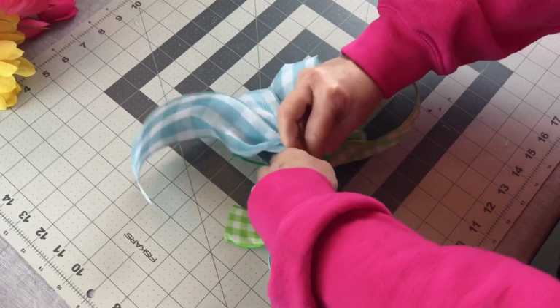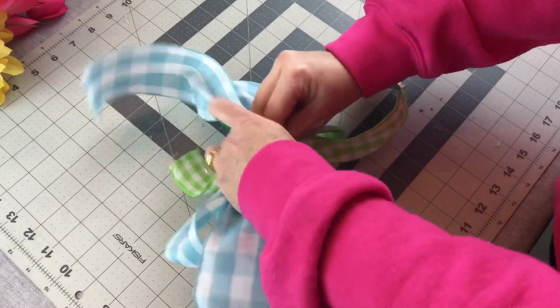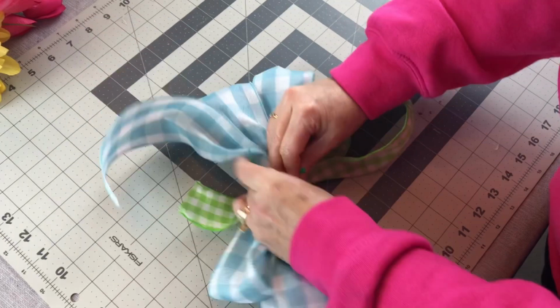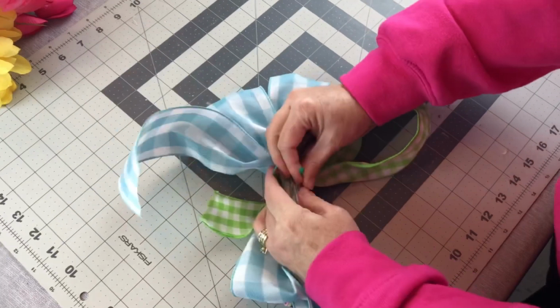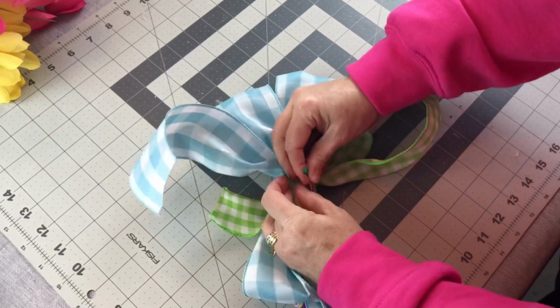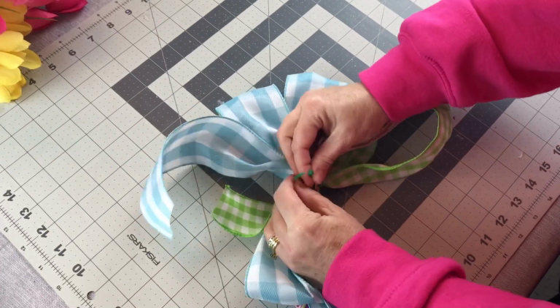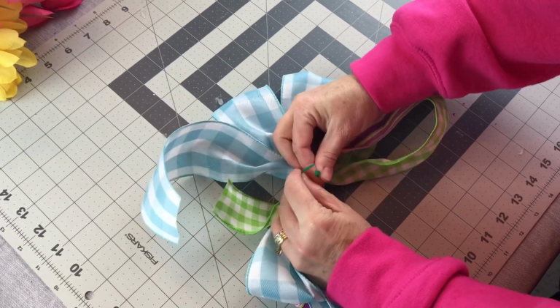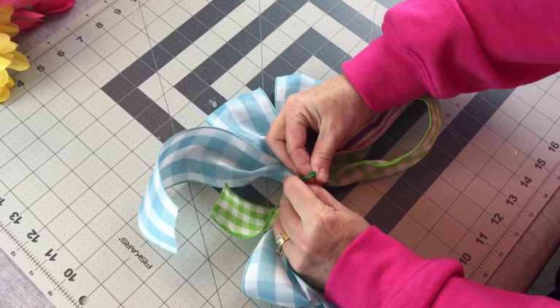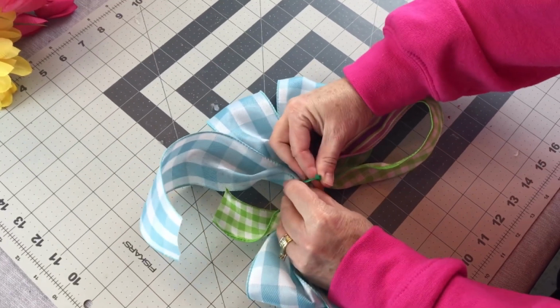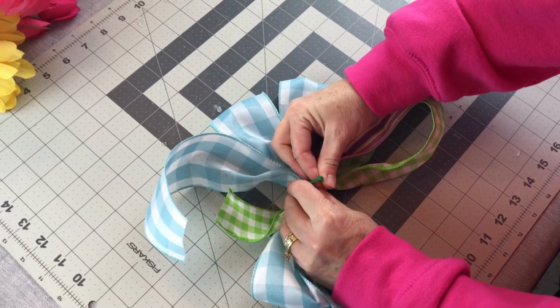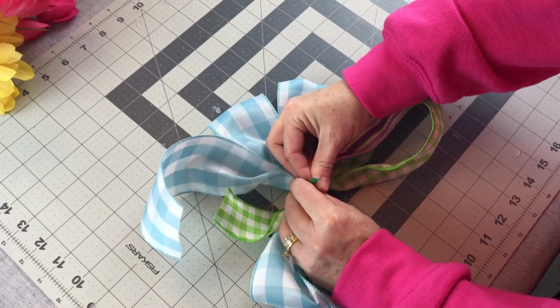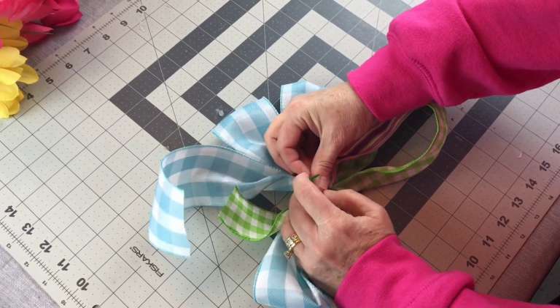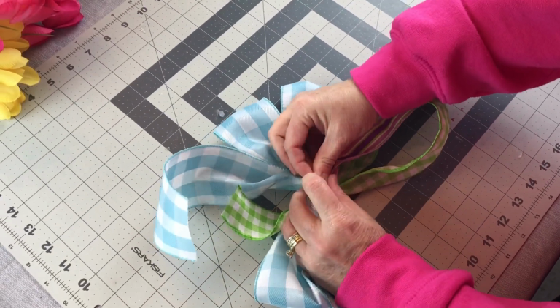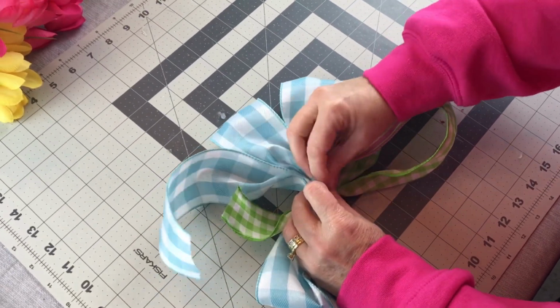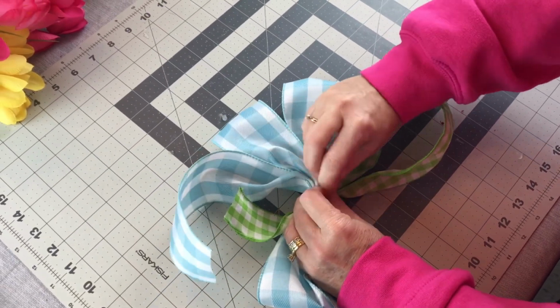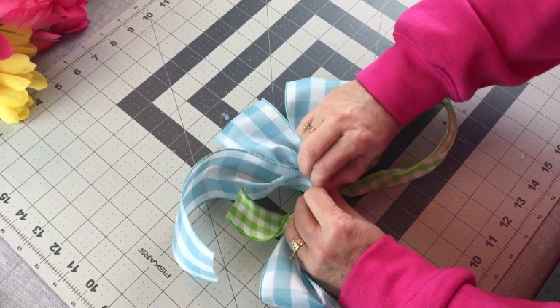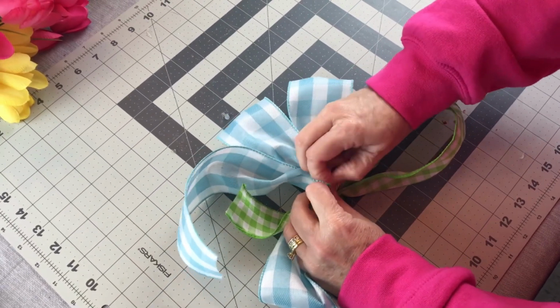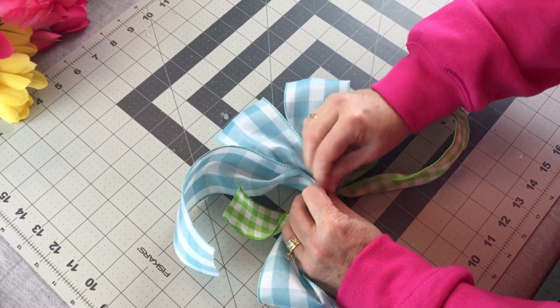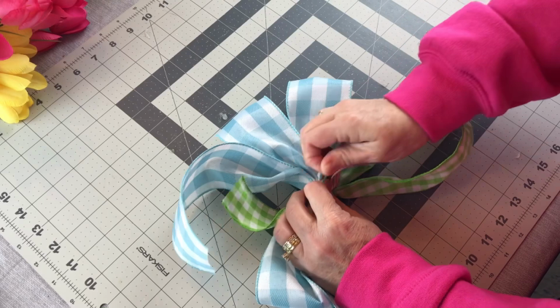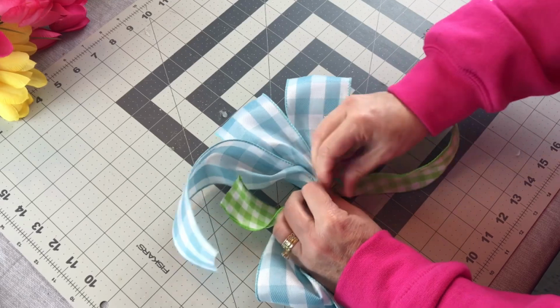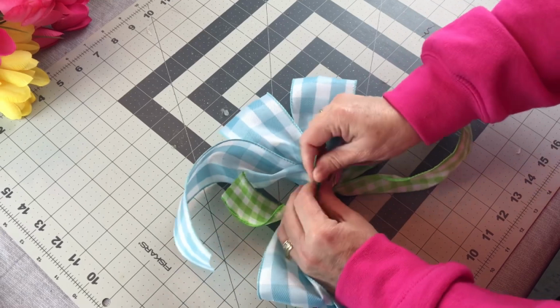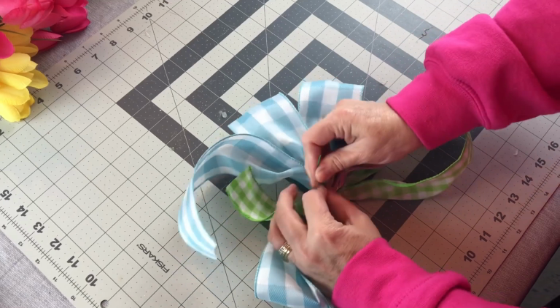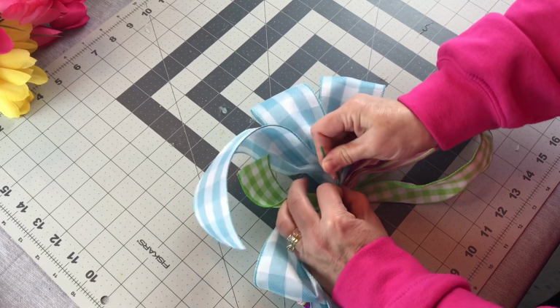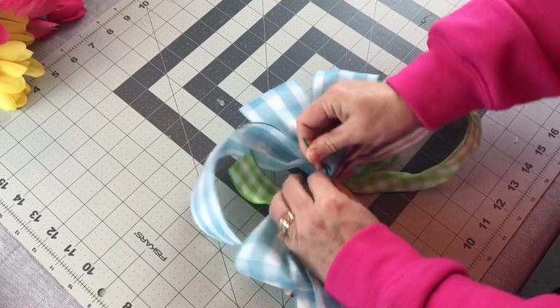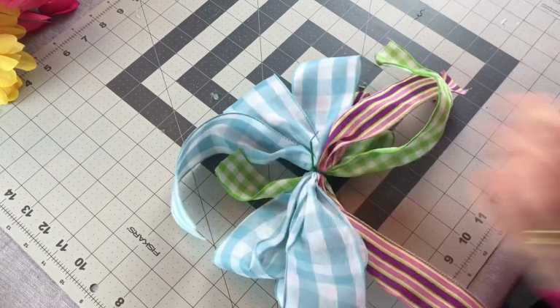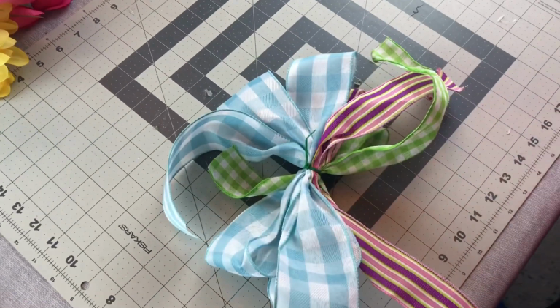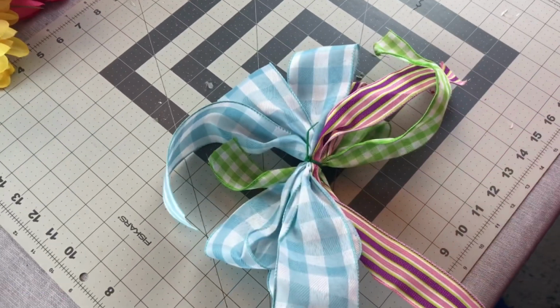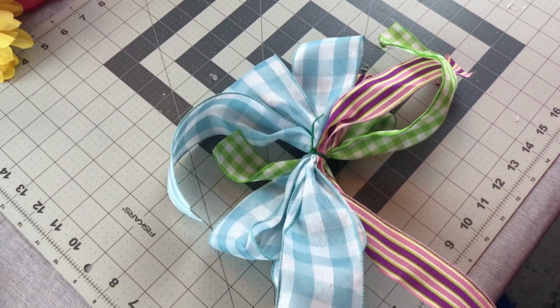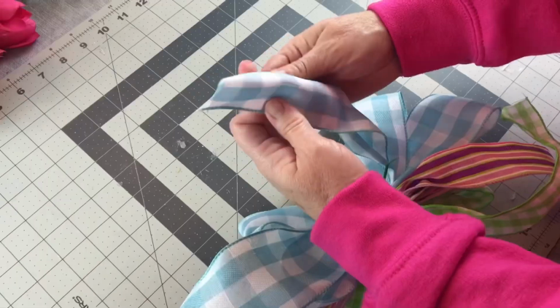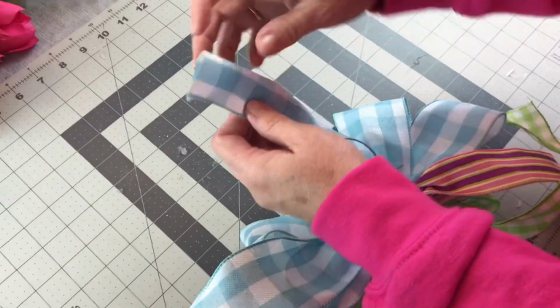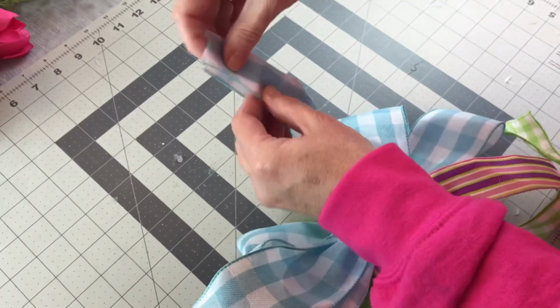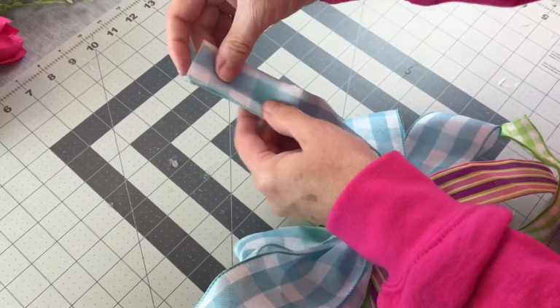Make sure you get that zip tie in the center and get it nice and tight. And then in just a little bit I'll thread a piece of floral wire underneath the zip tie so I can attach it to my wreath.